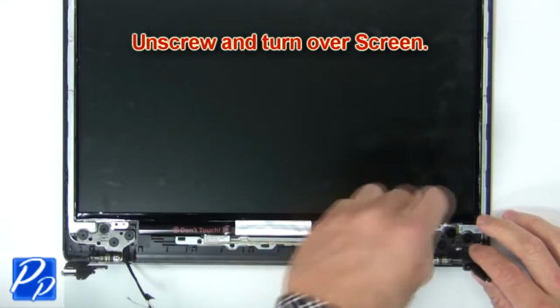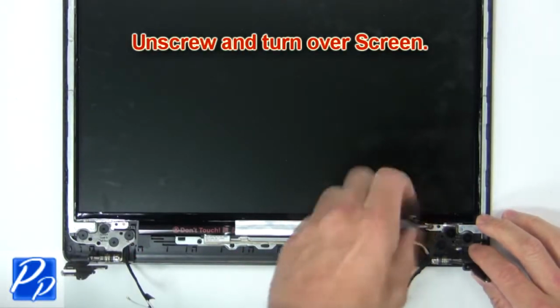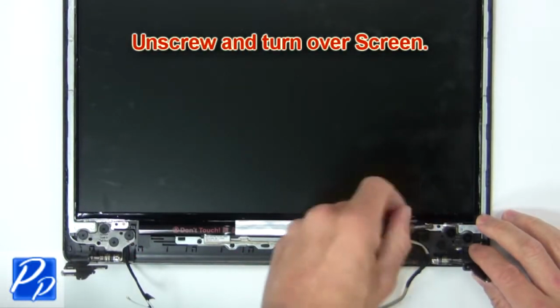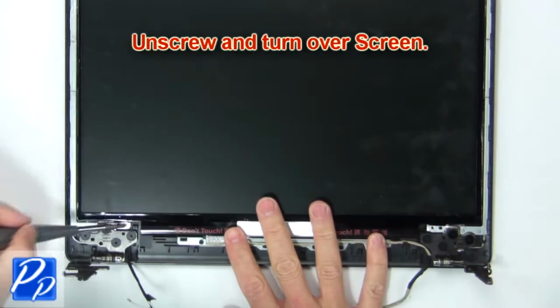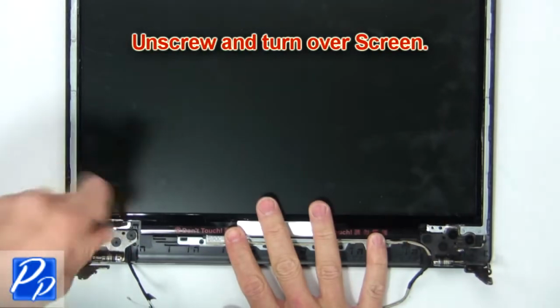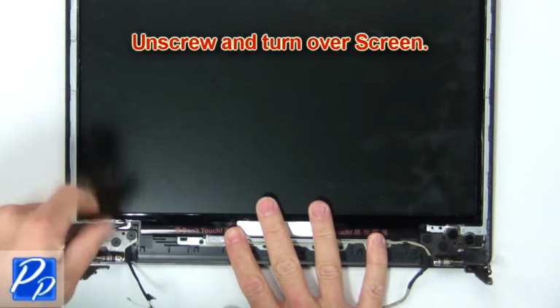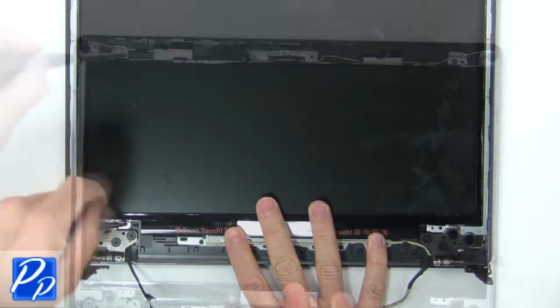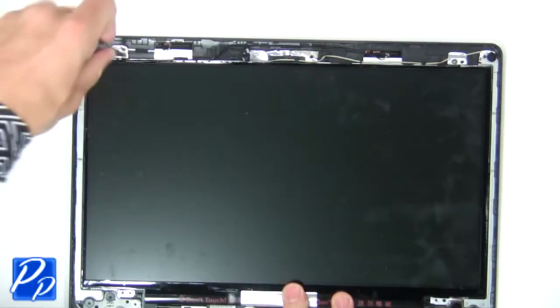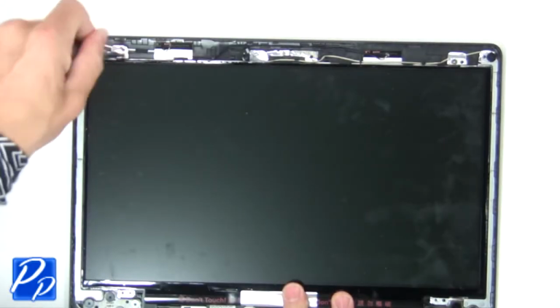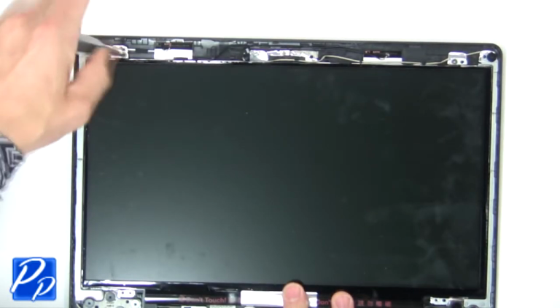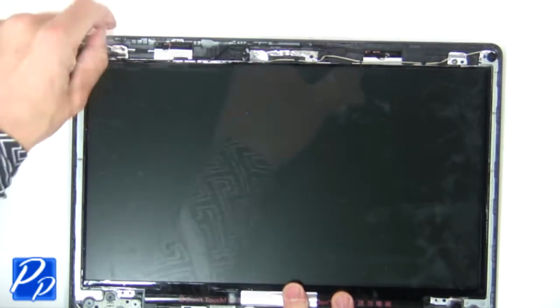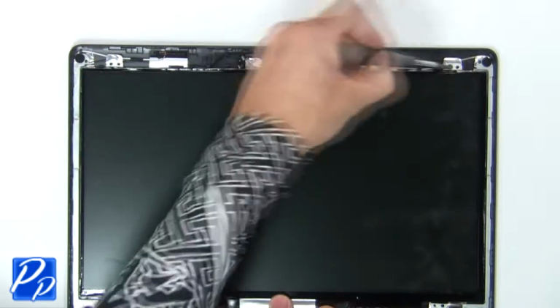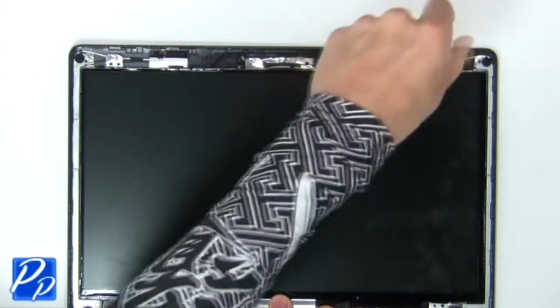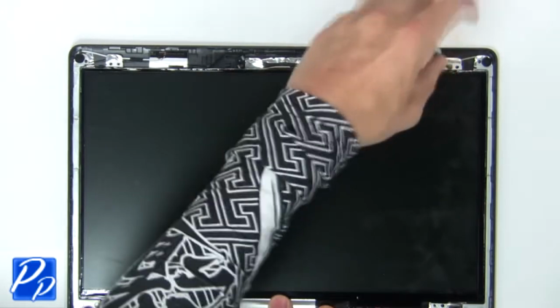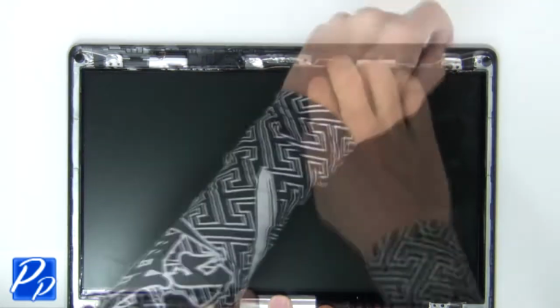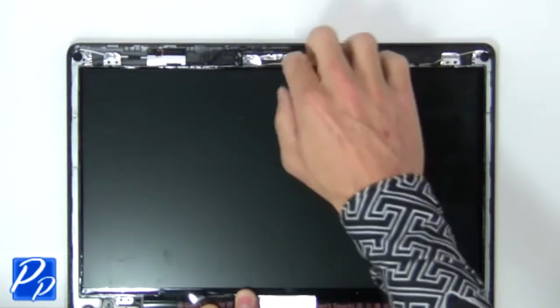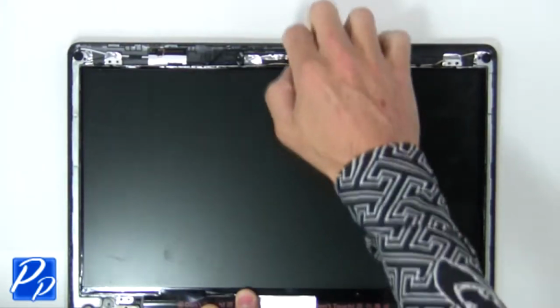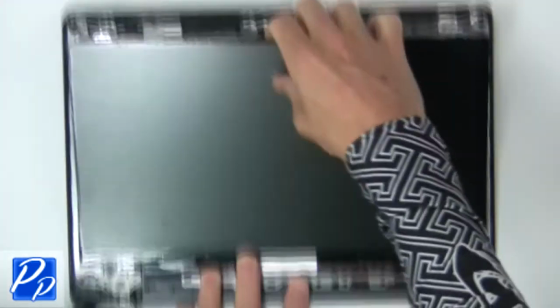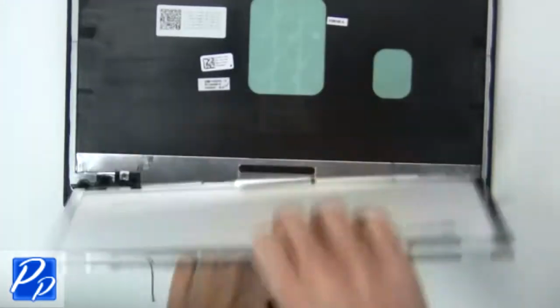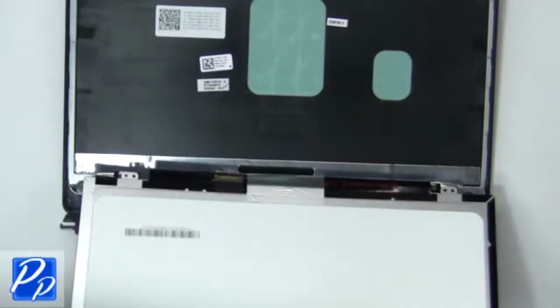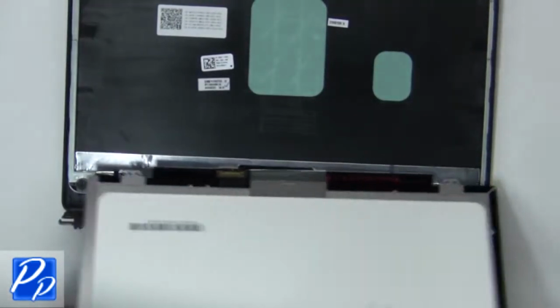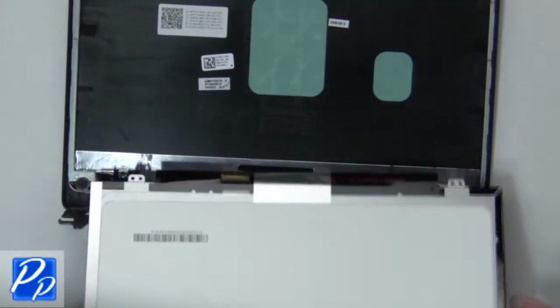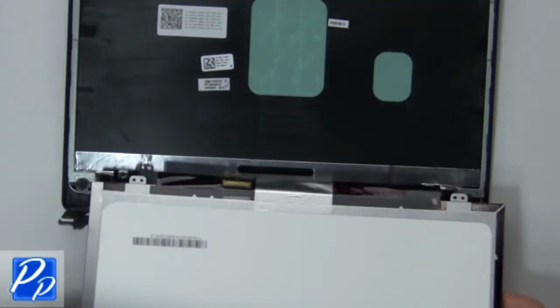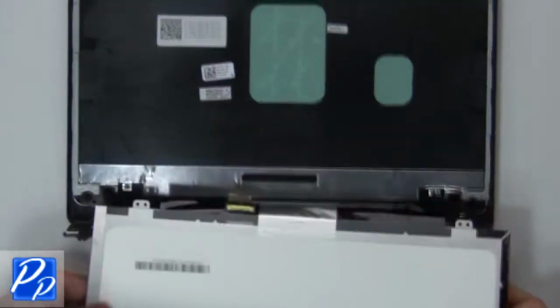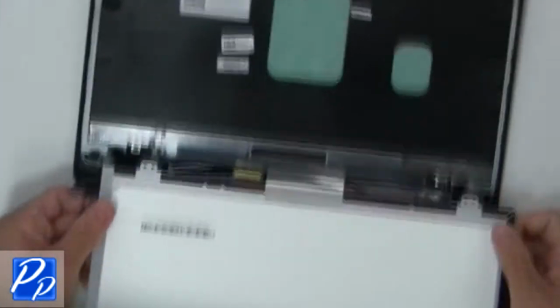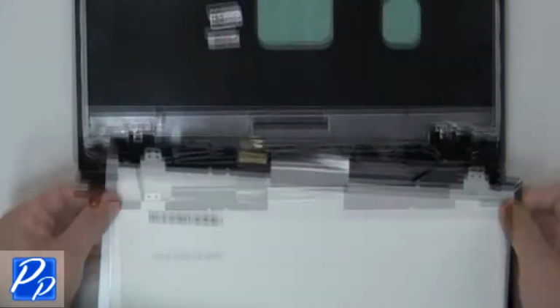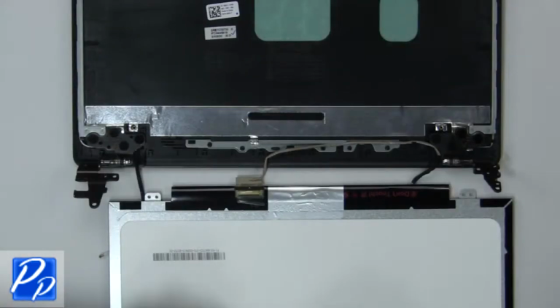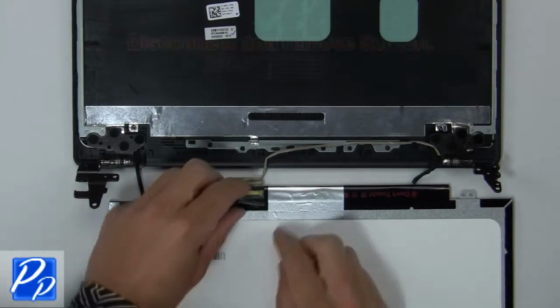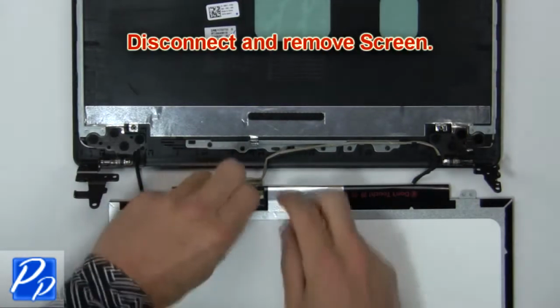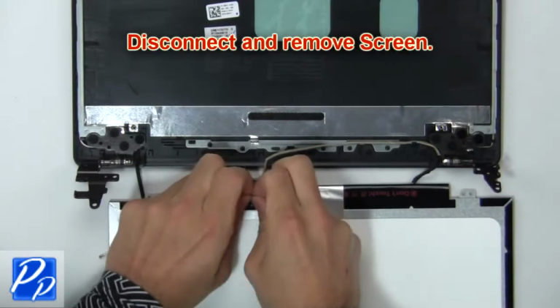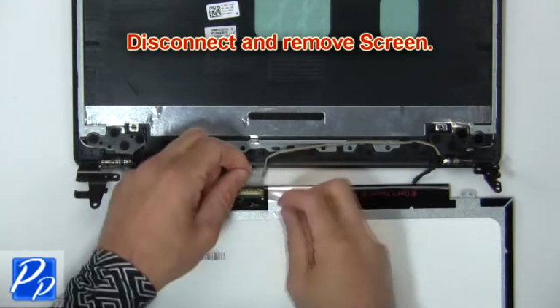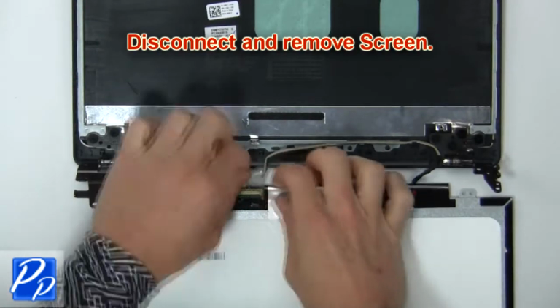Then unscrew and turn over the screen. Next, disconnect and remove the screen.